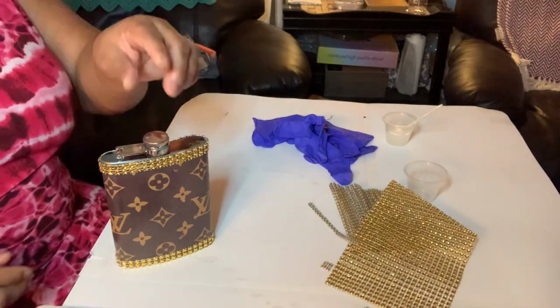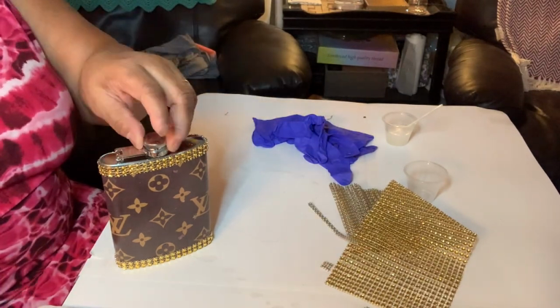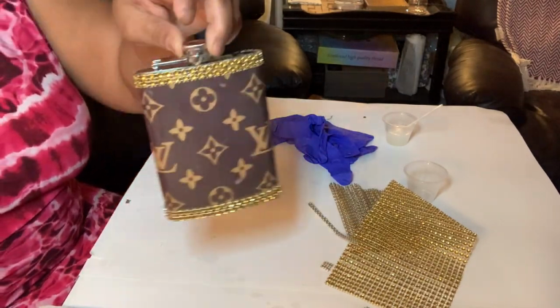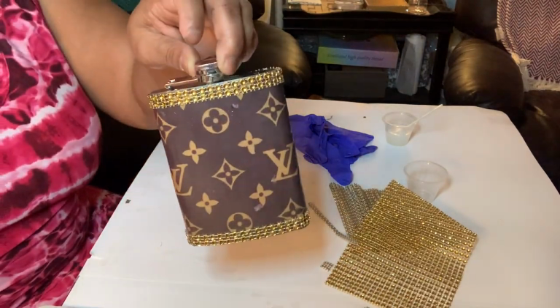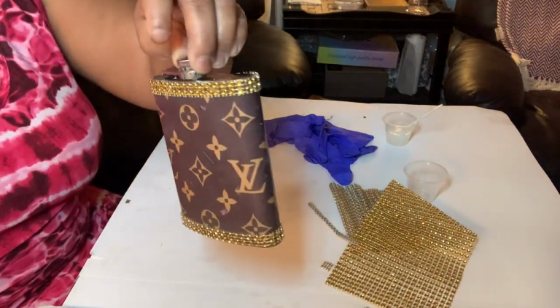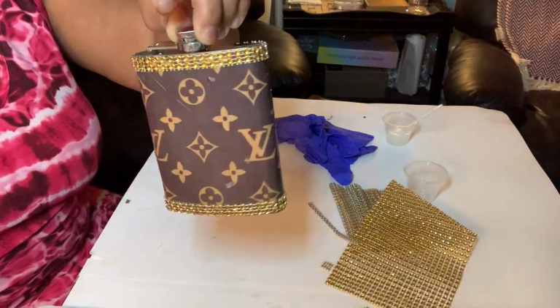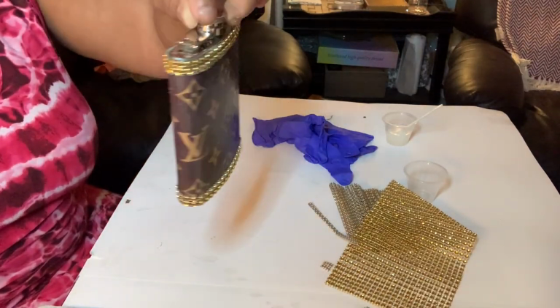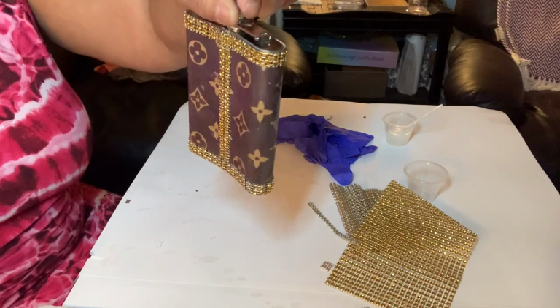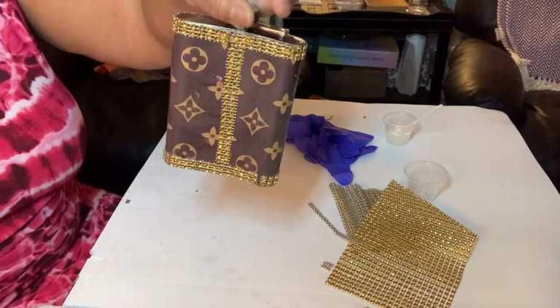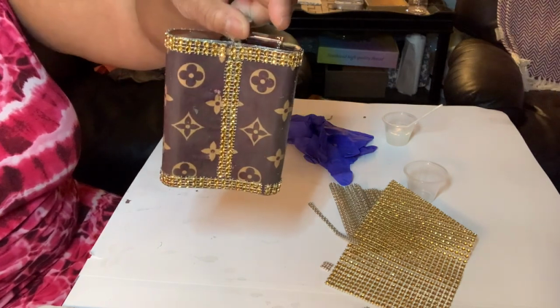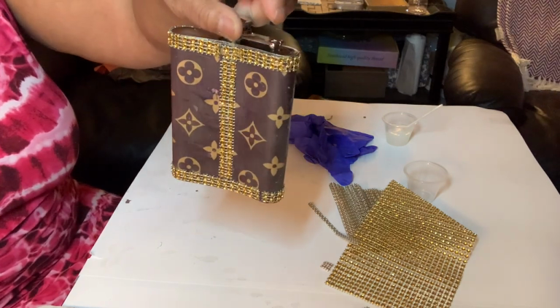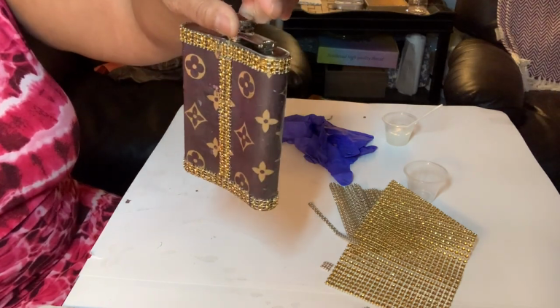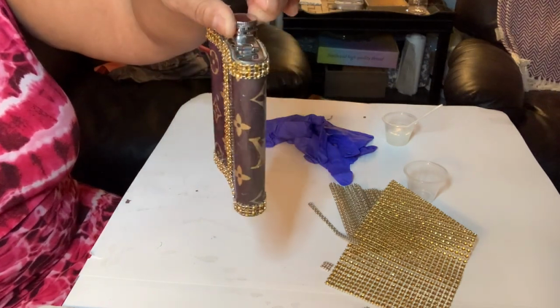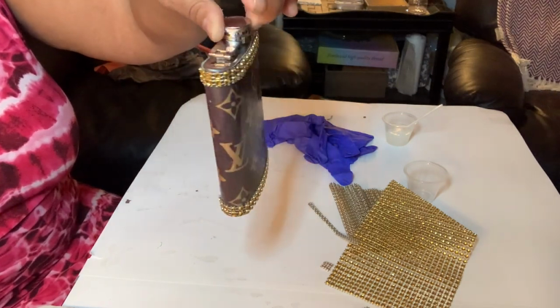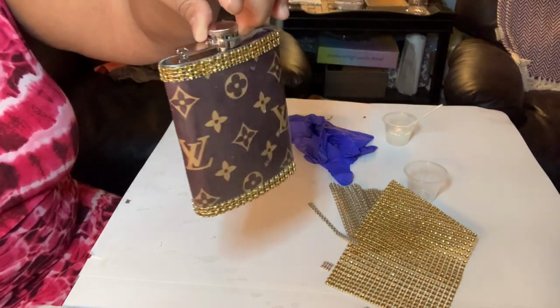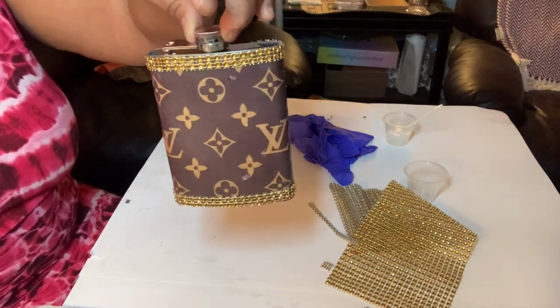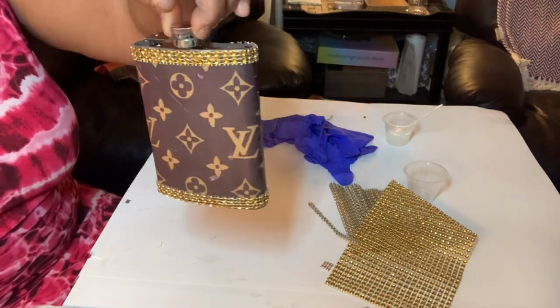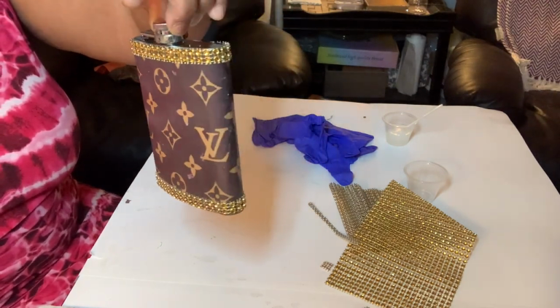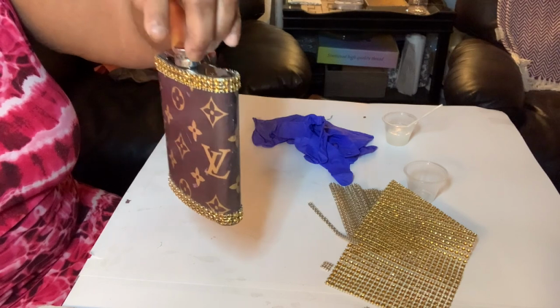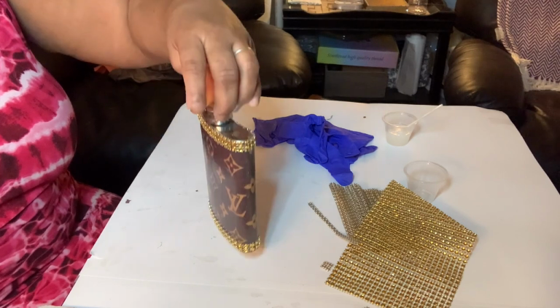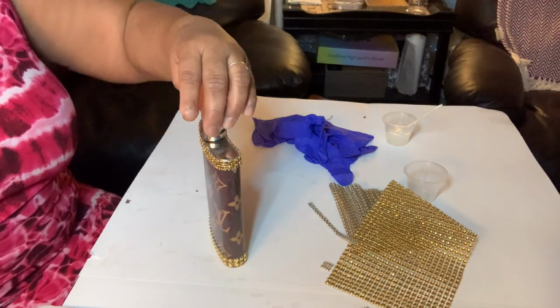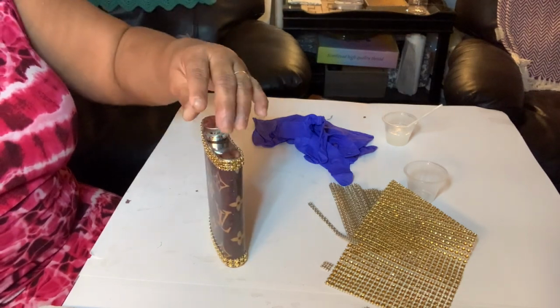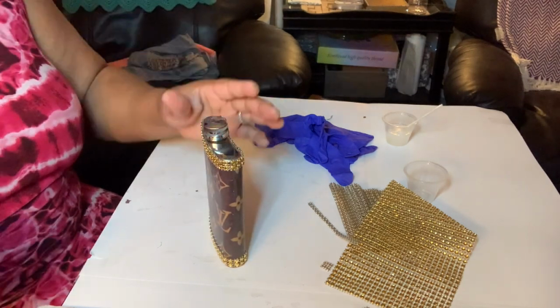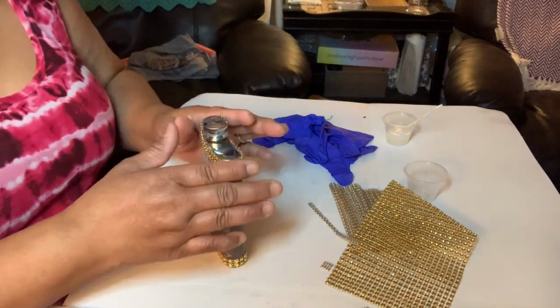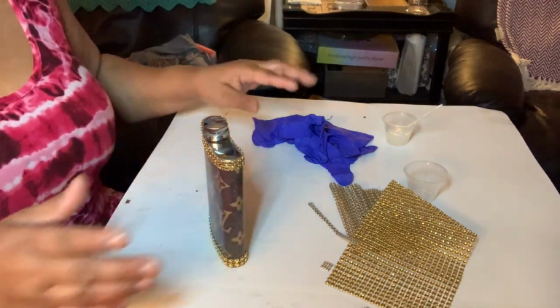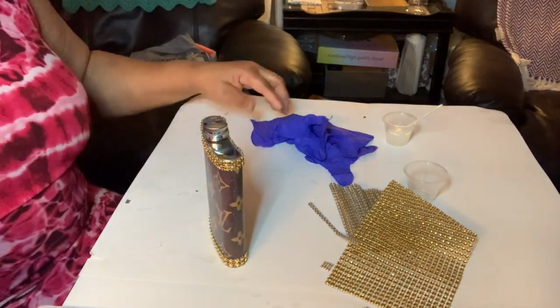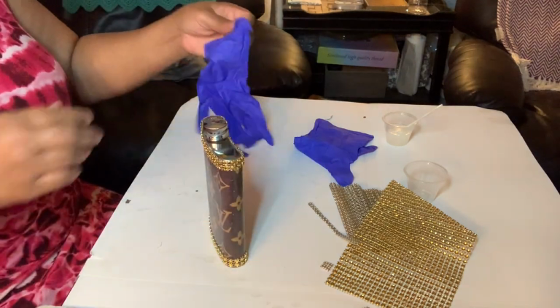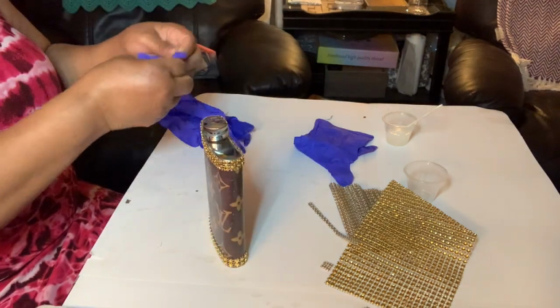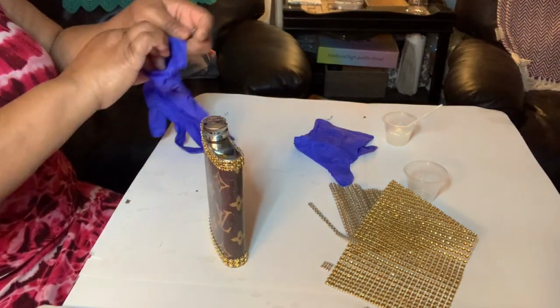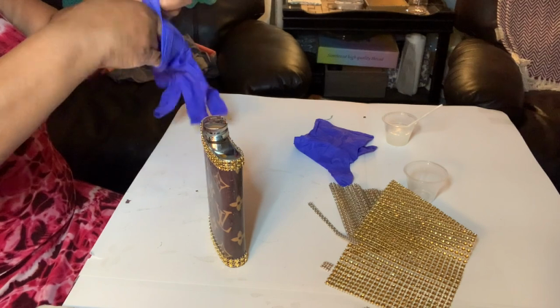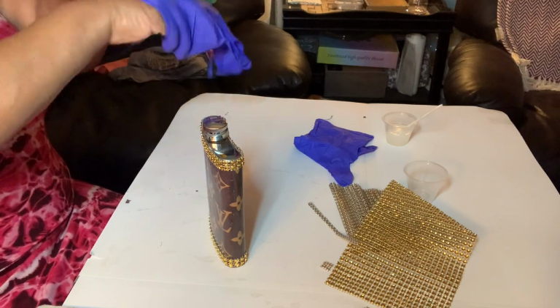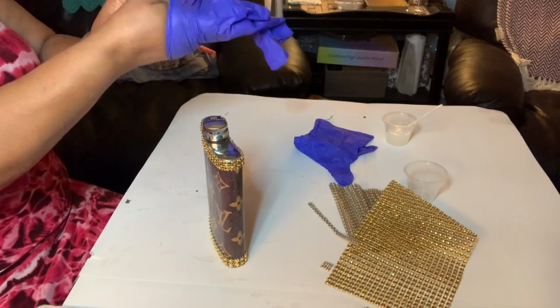Y'all can't tell me that ain't cute! Oh my, it's so cute! So y'all already know about the resin.